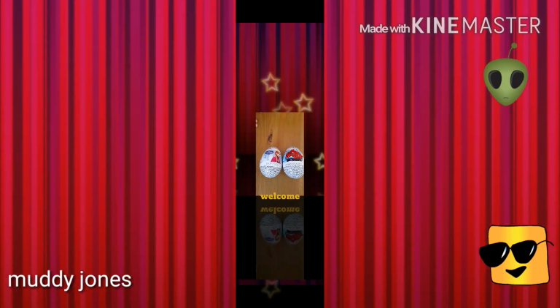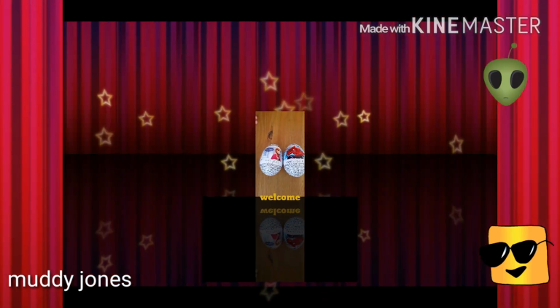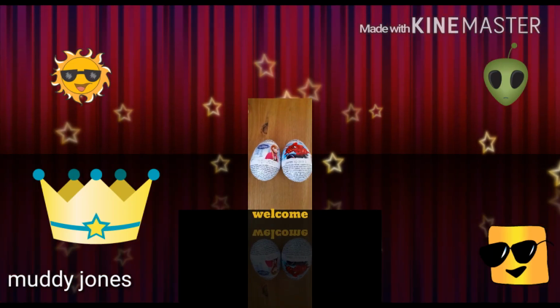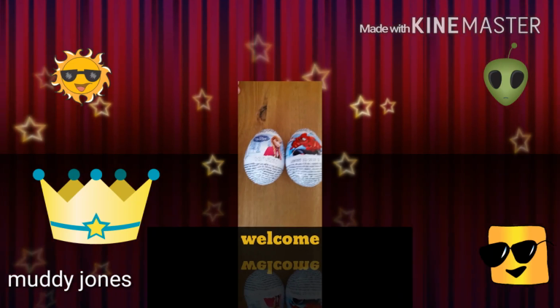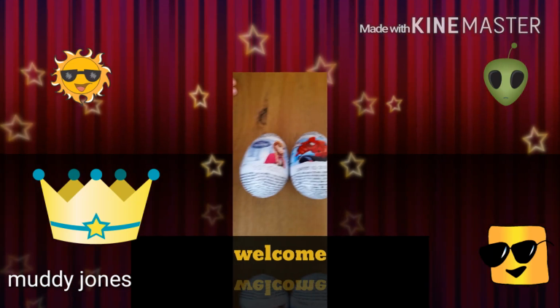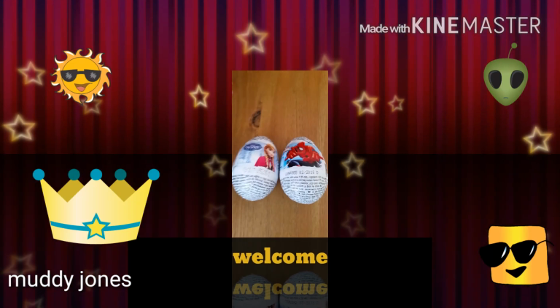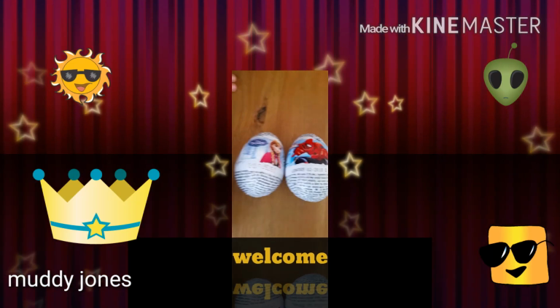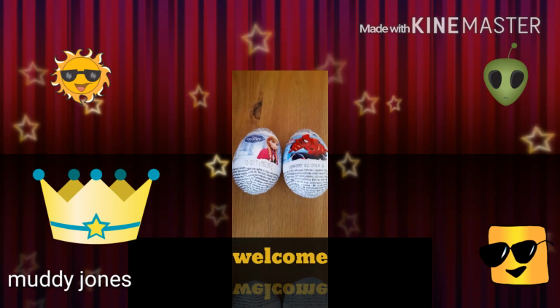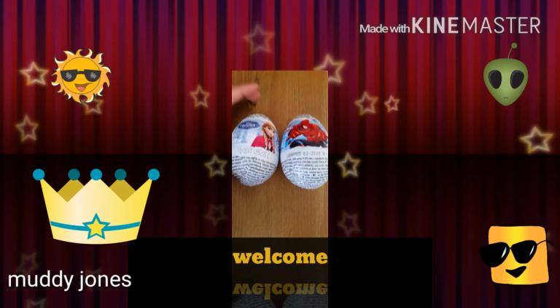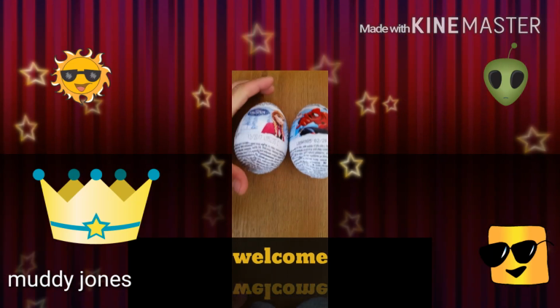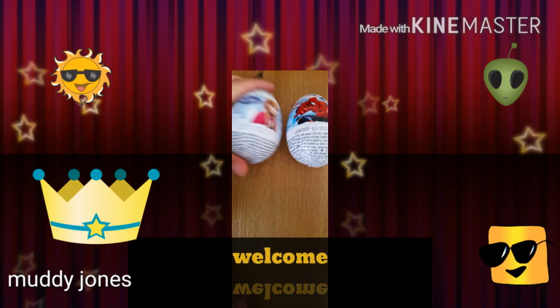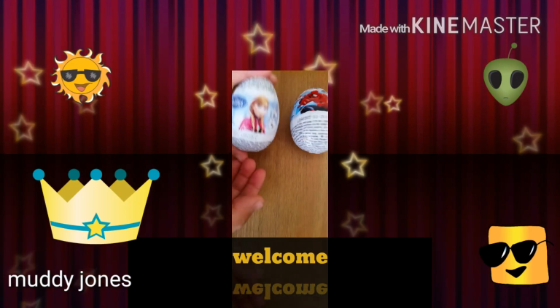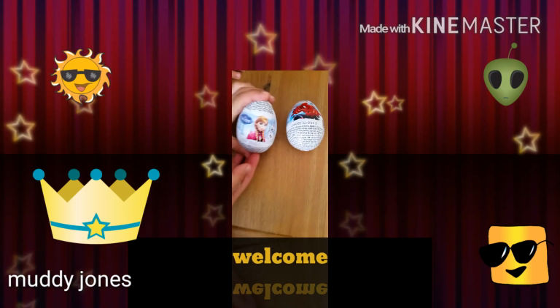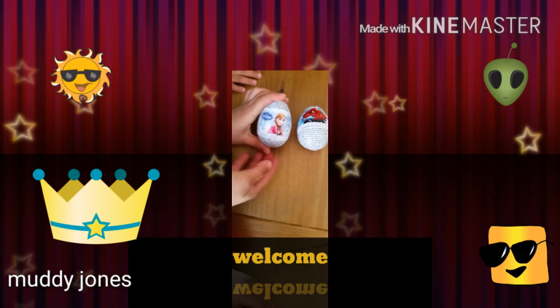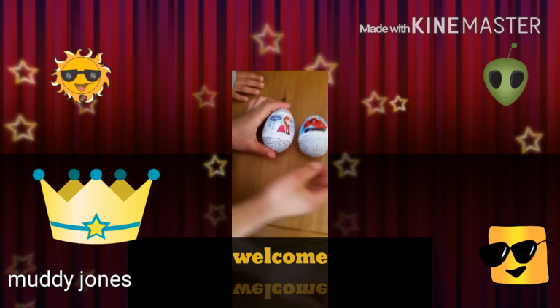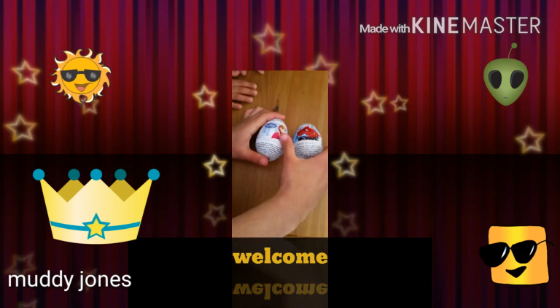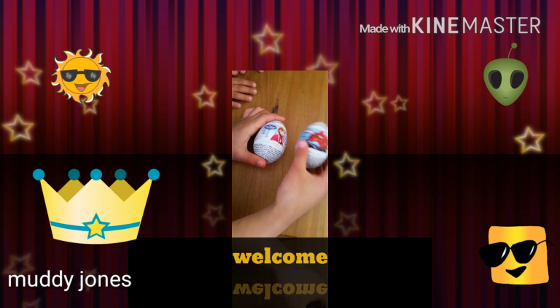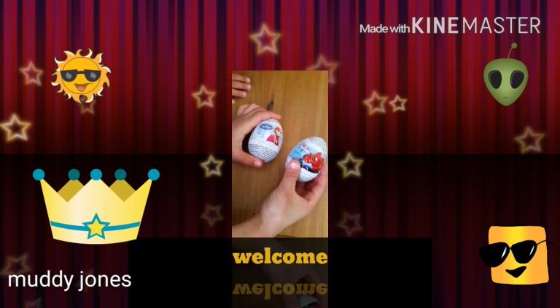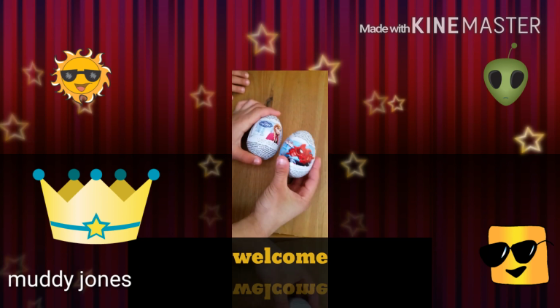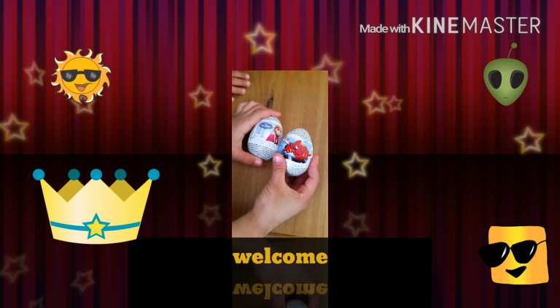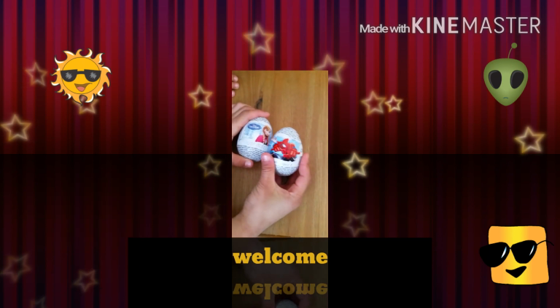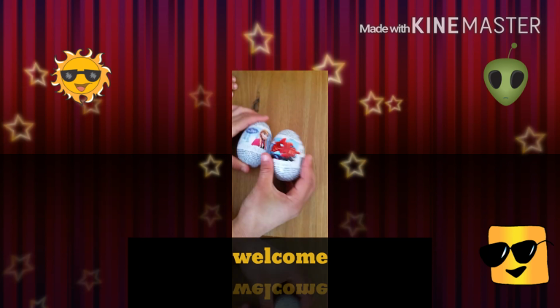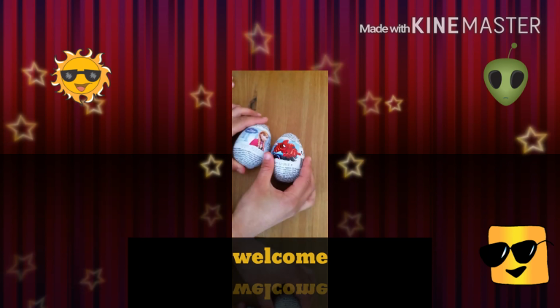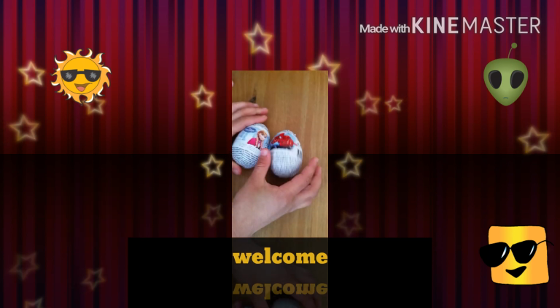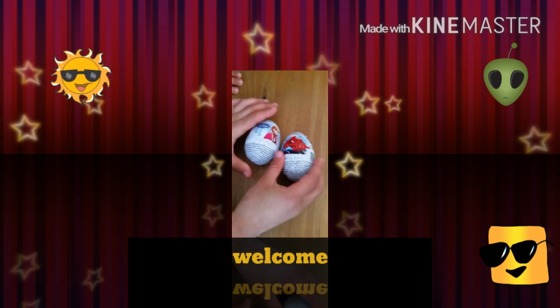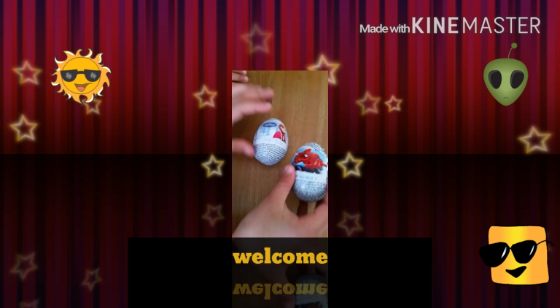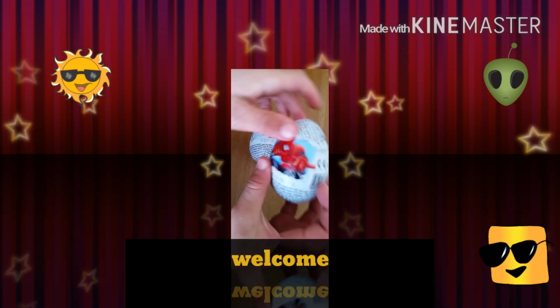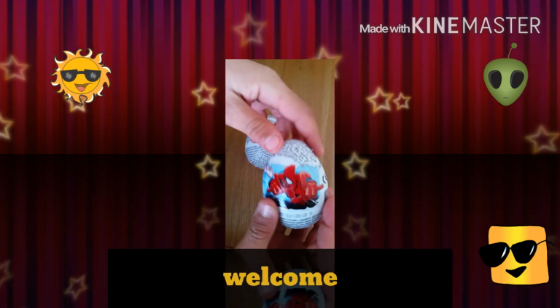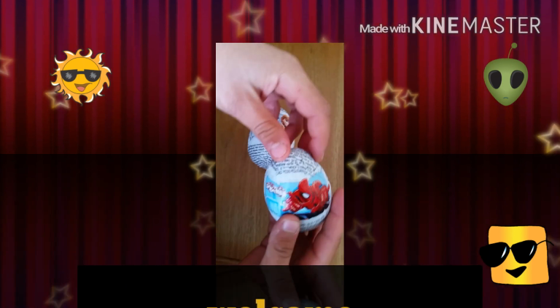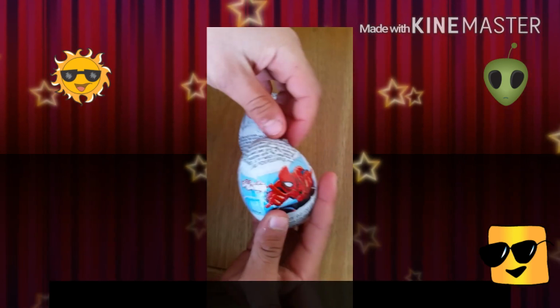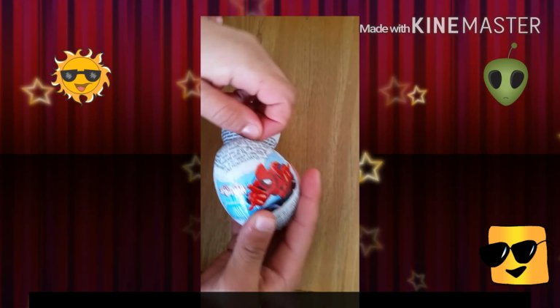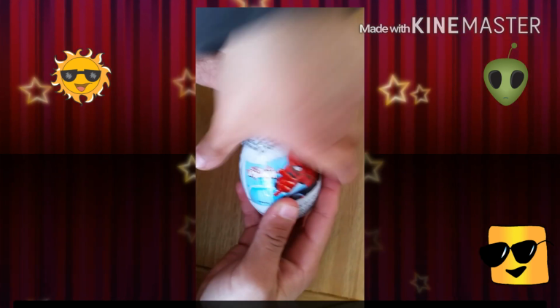Hey guys, it's Muddy Jones here. Today we're going to review the Frozen Kinder Egg and the Spider-Man Kinder Egg. First we're going to start with the Spider-Man.